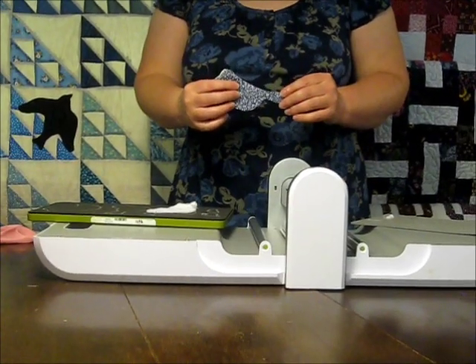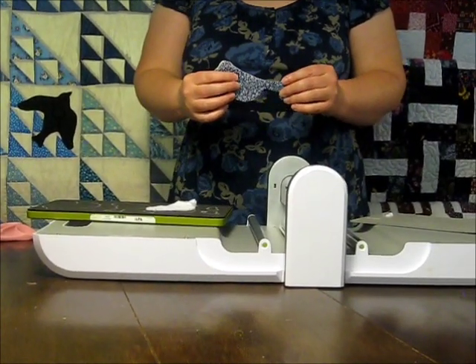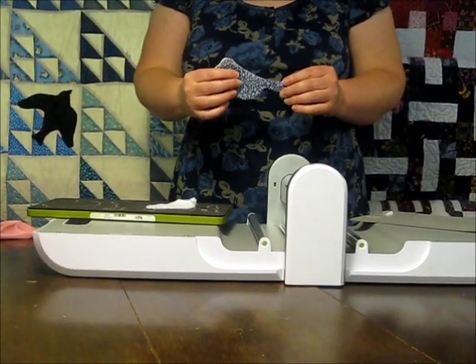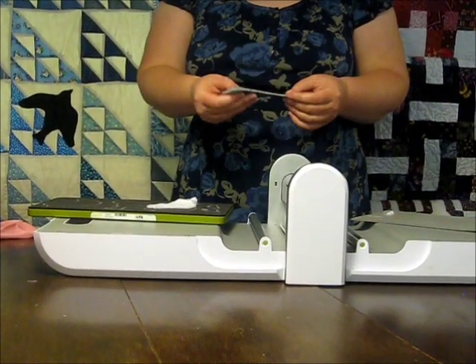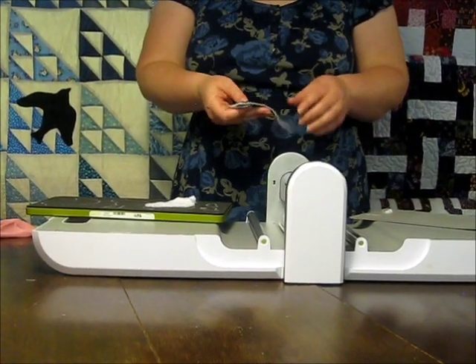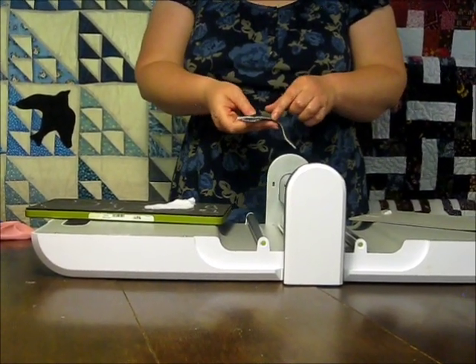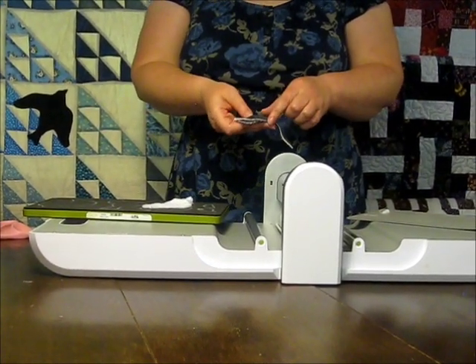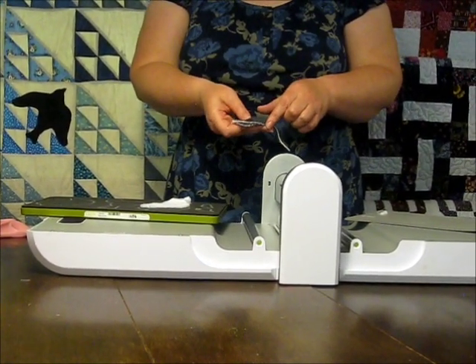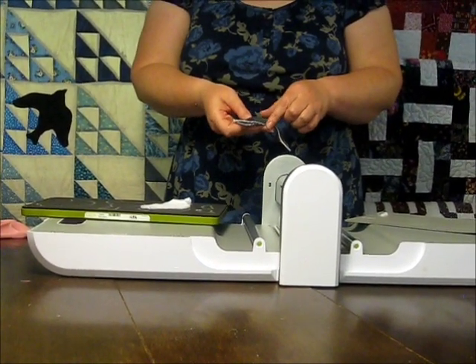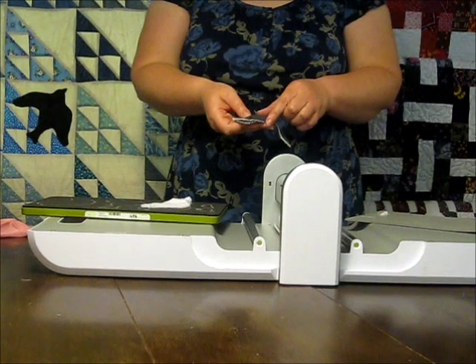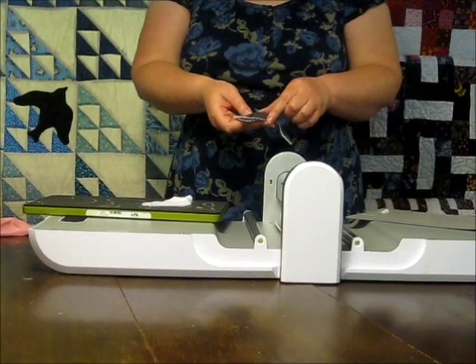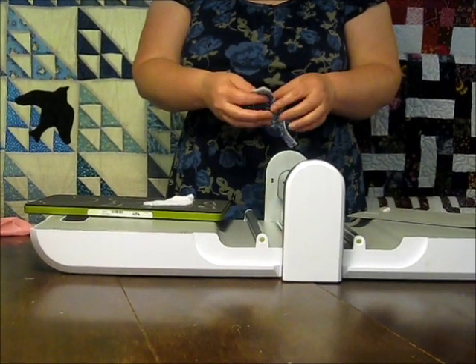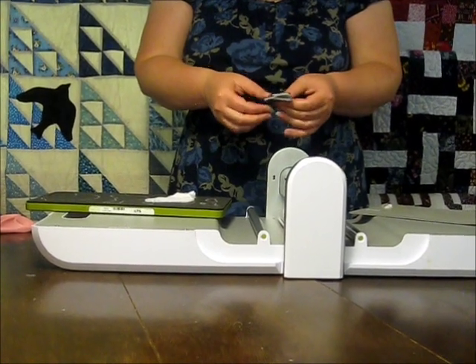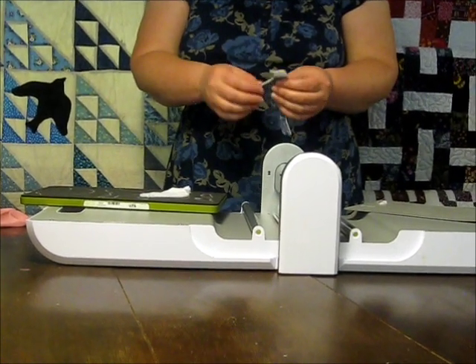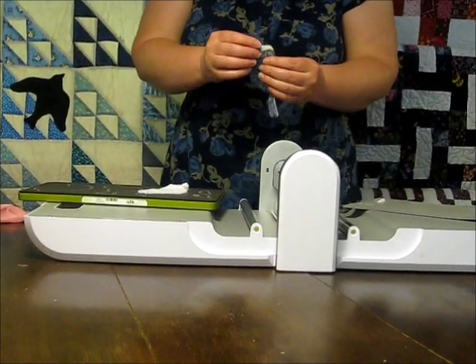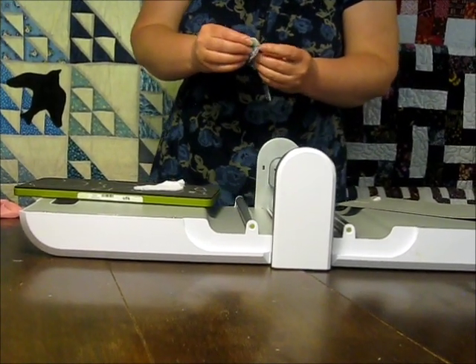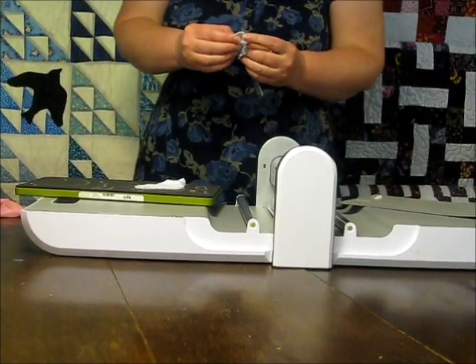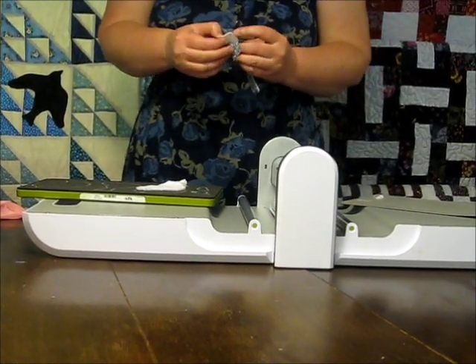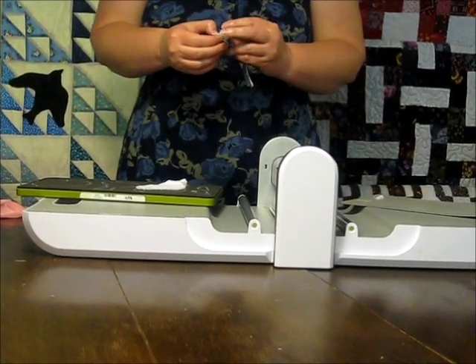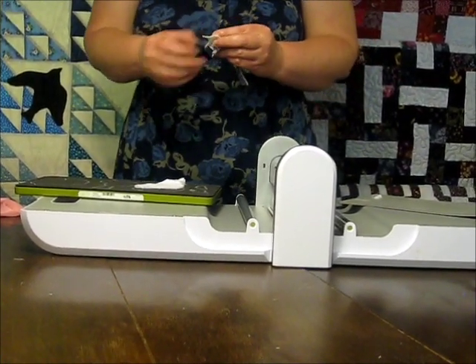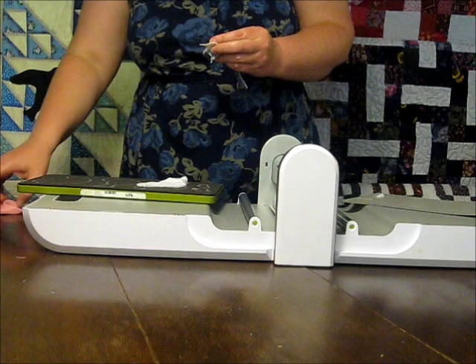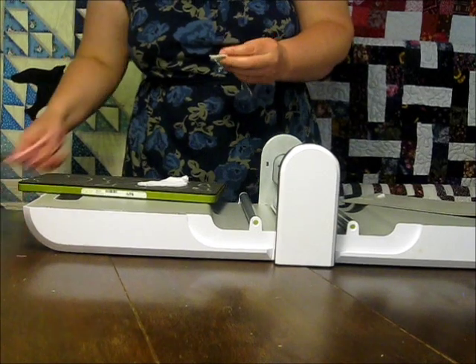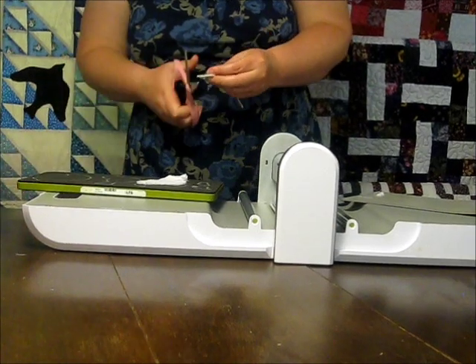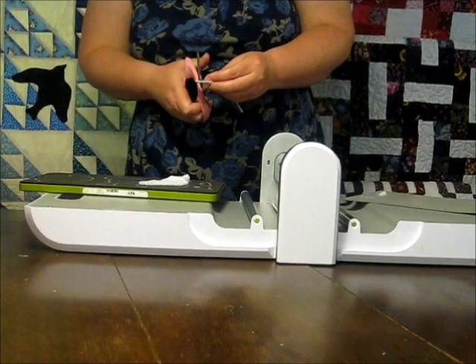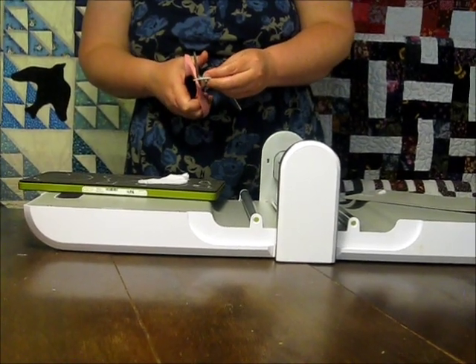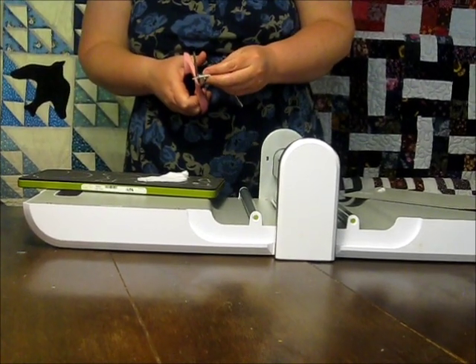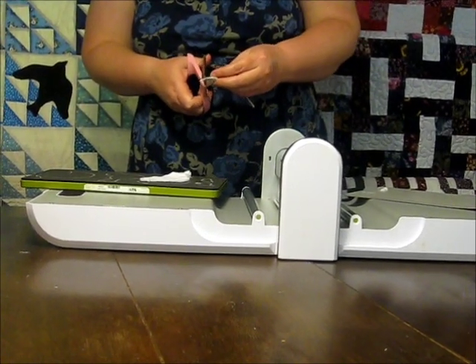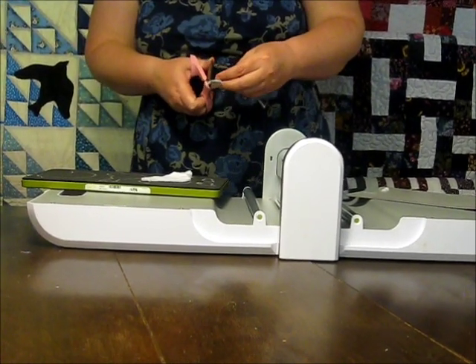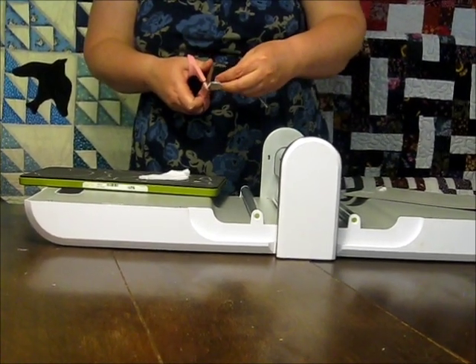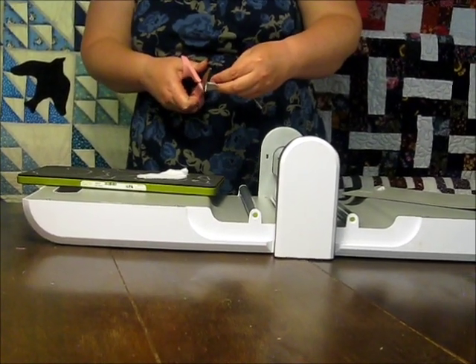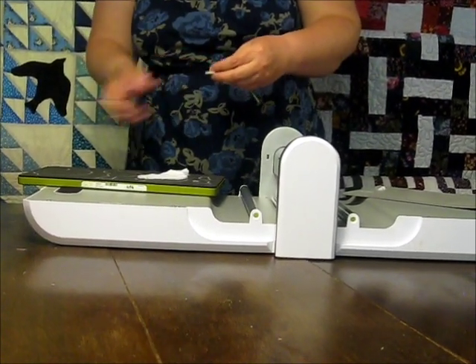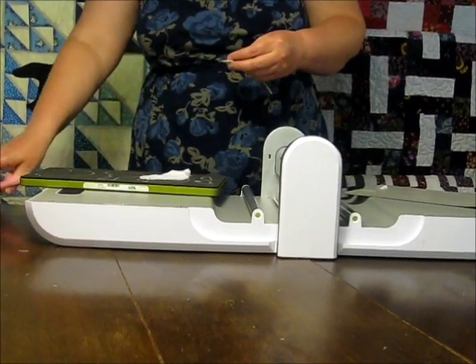Once you have your birds cut, go around the outer edge of the bird with either zigzag or buttonhole stitch, sewing through all three layers. The beaks have a tendency to get fiddly, so to keep the batting from showing I just trimmed the batting off of my little bird.